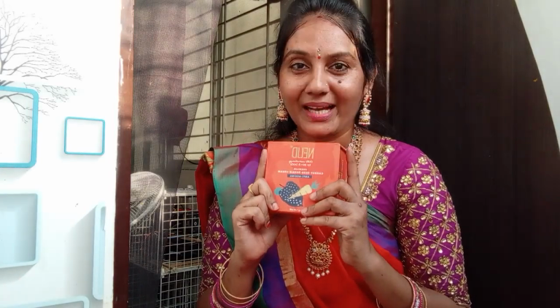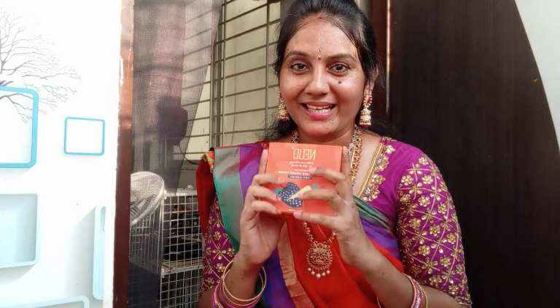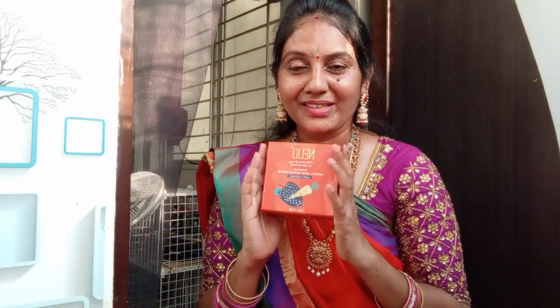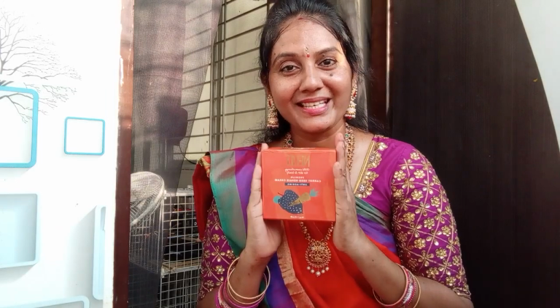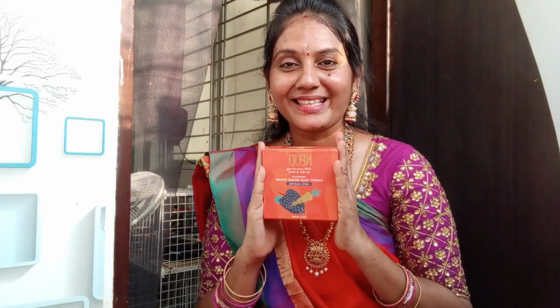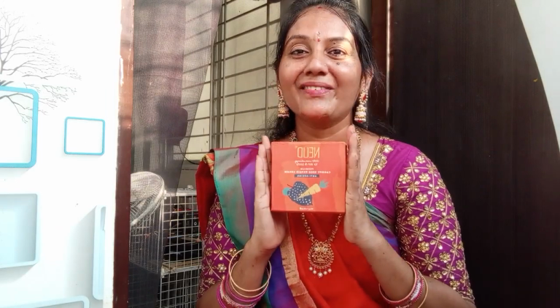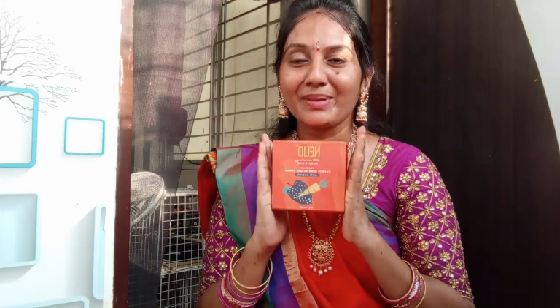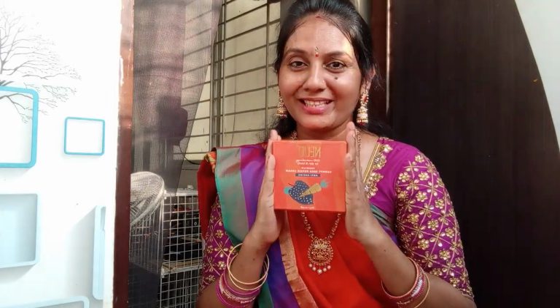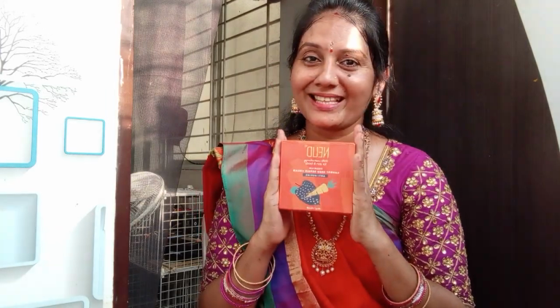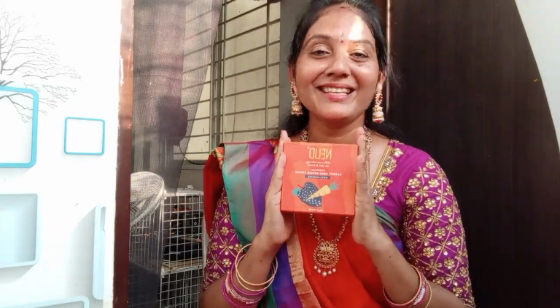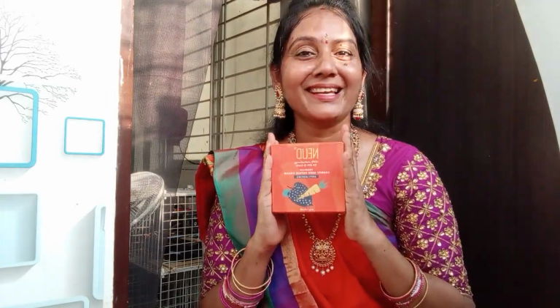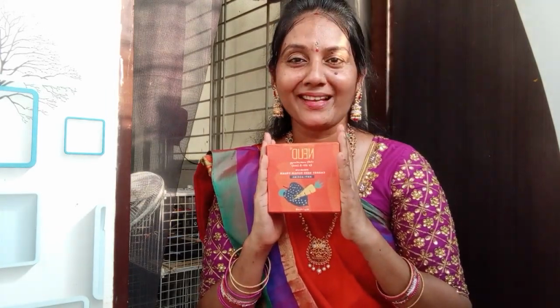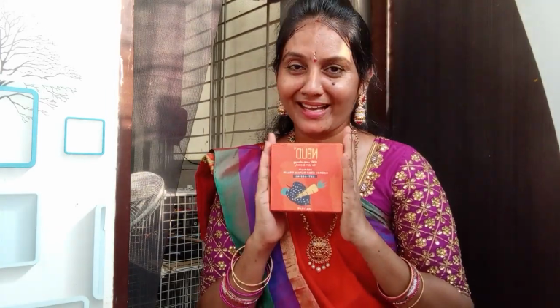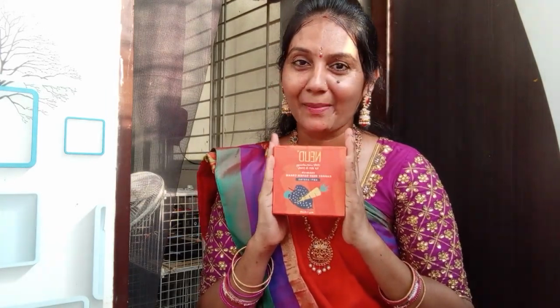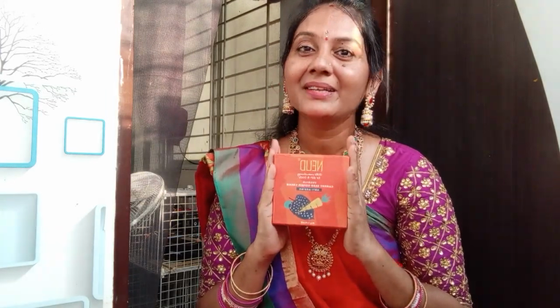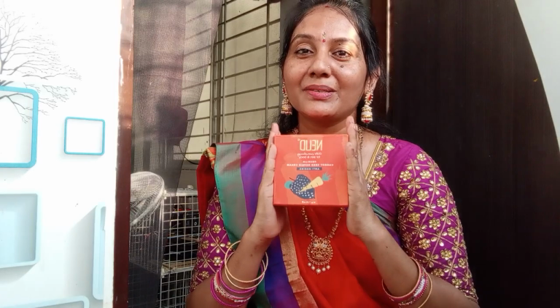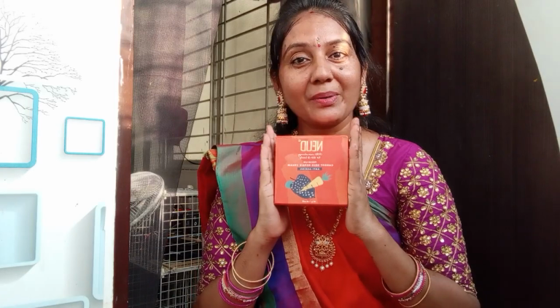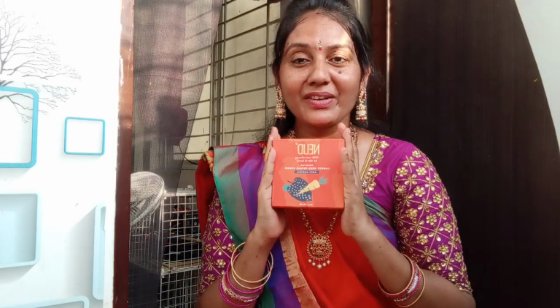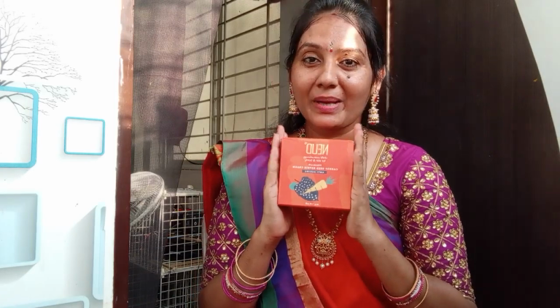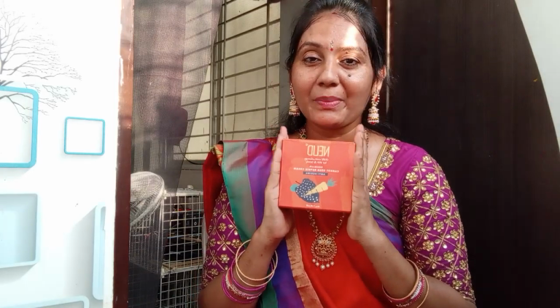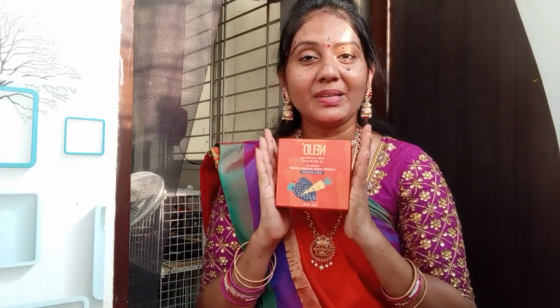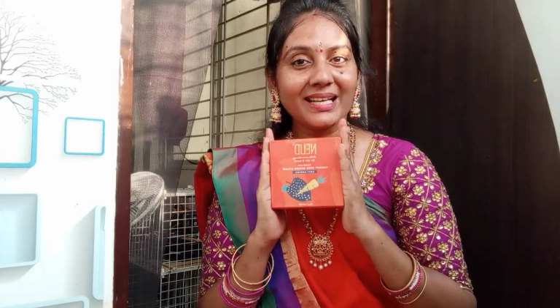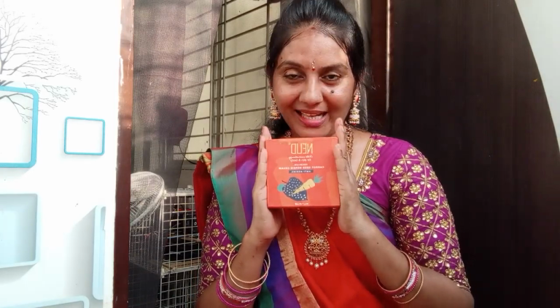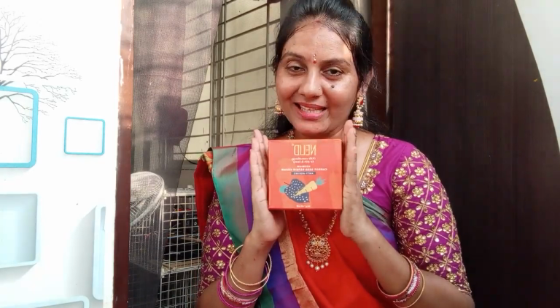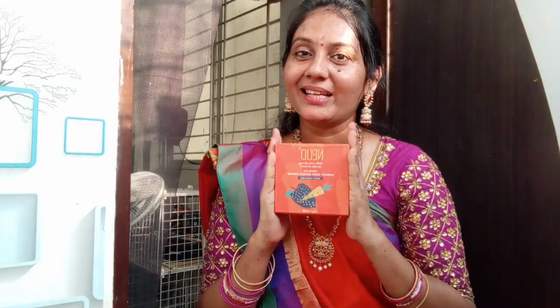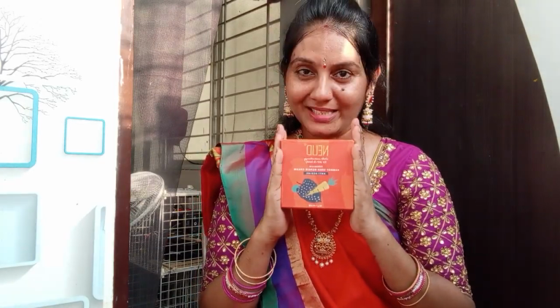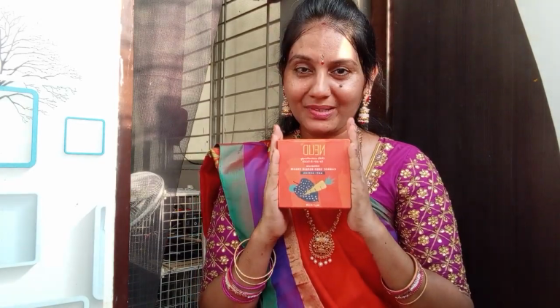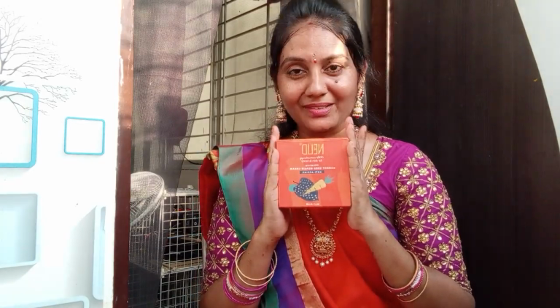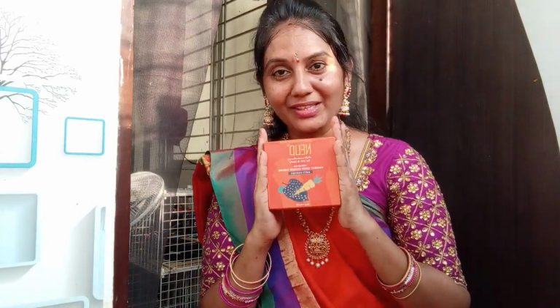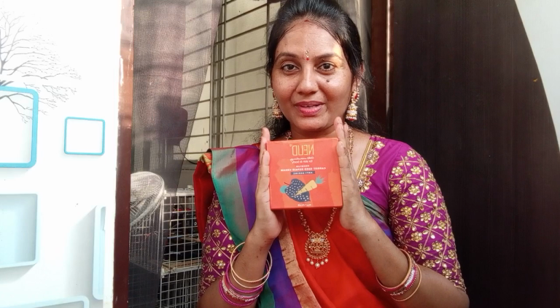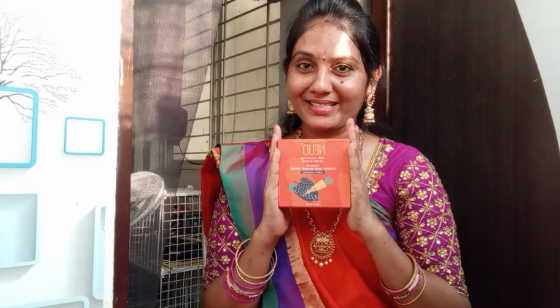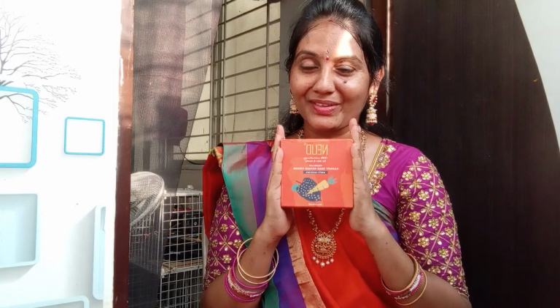If you like the videos, please share, like, and comment. I will show you the link in the description below. Please check out the link in the description below.